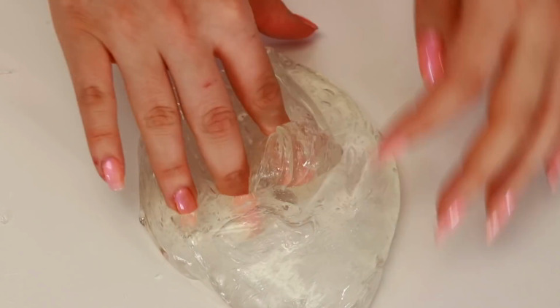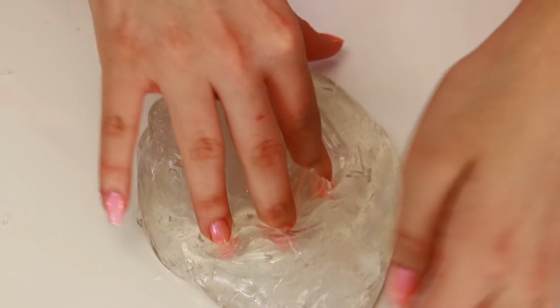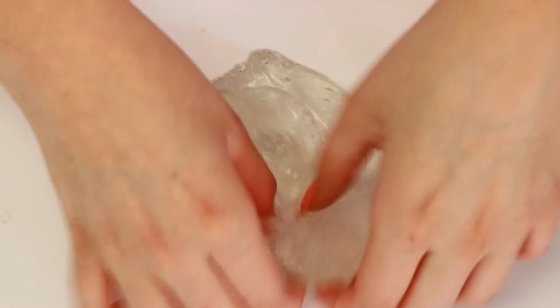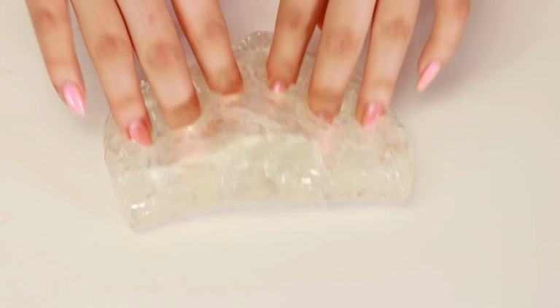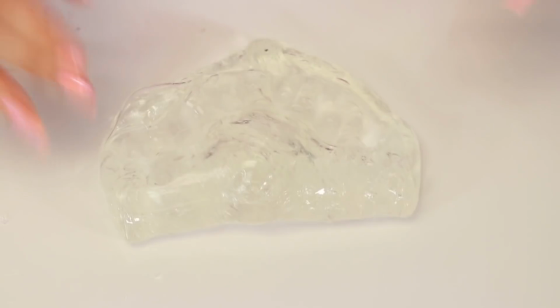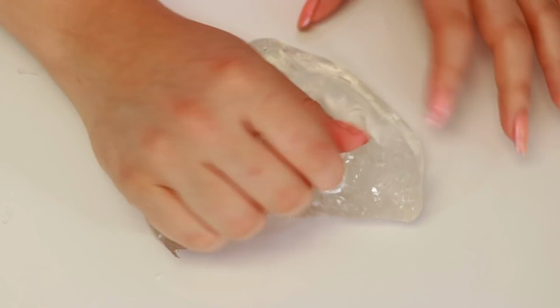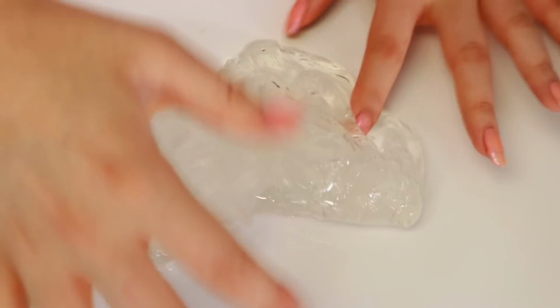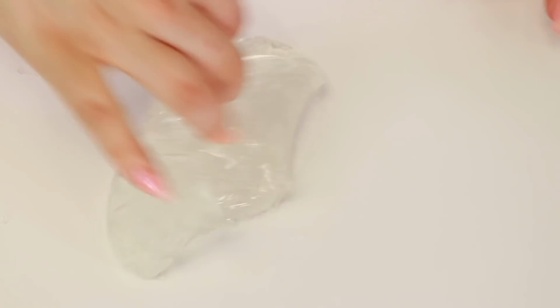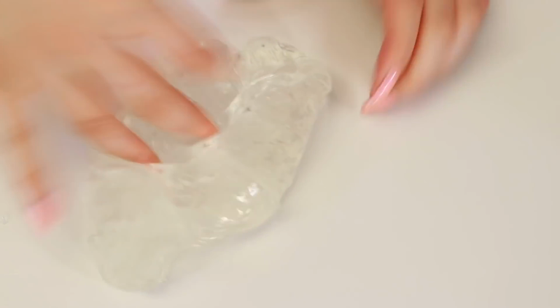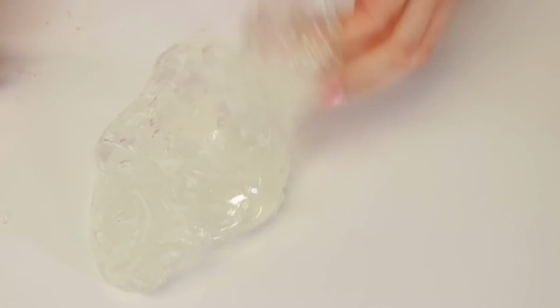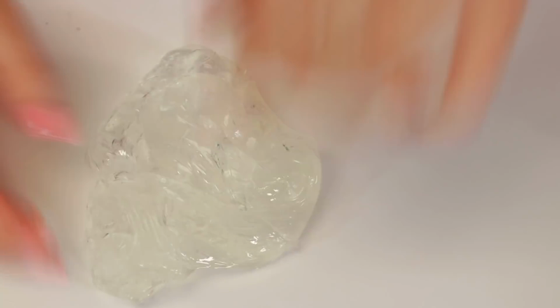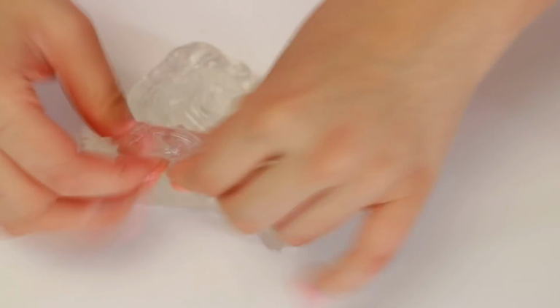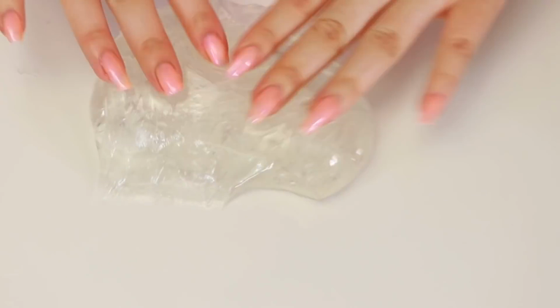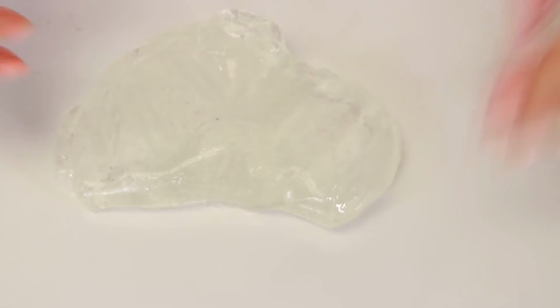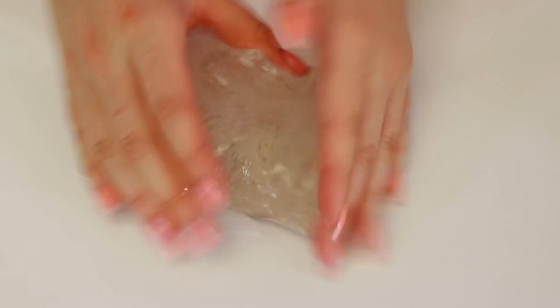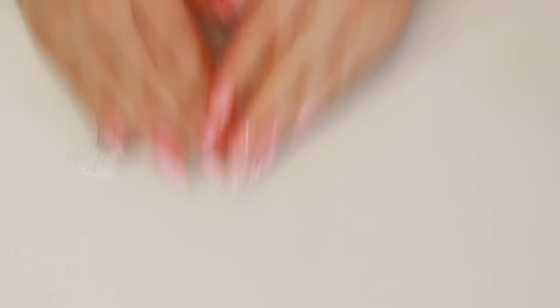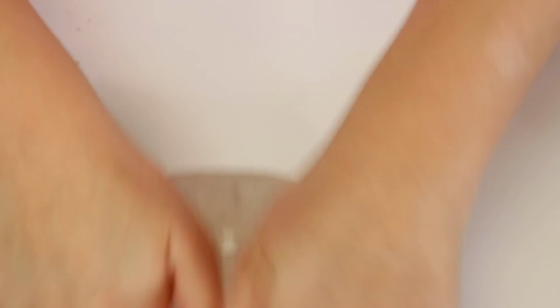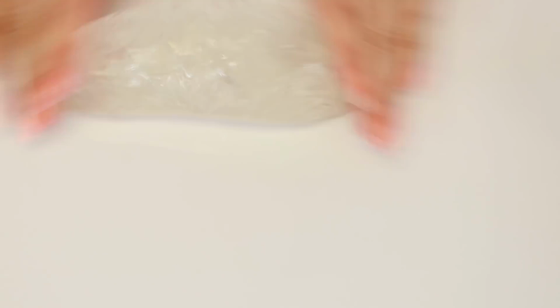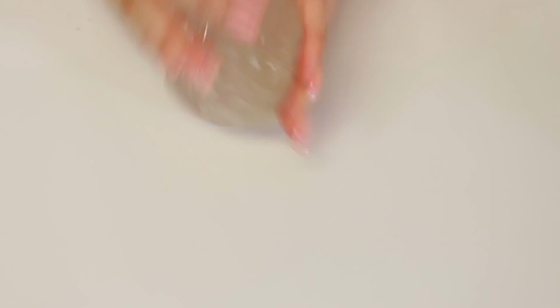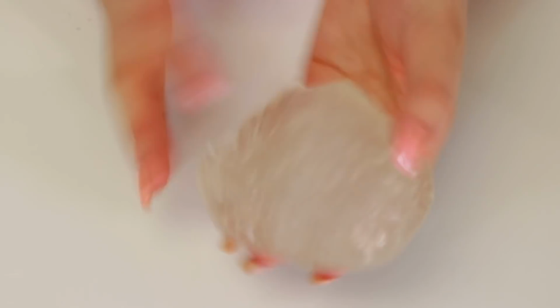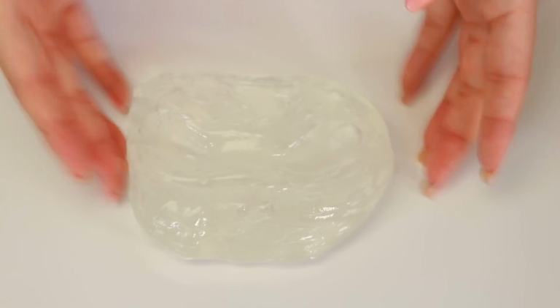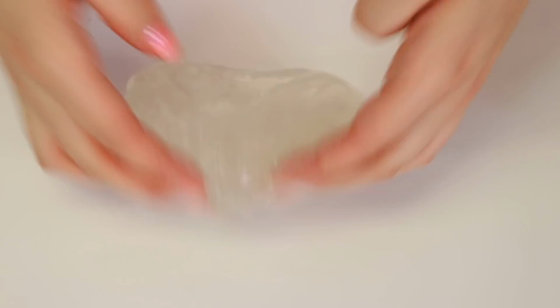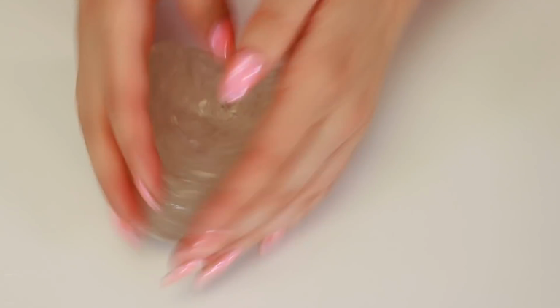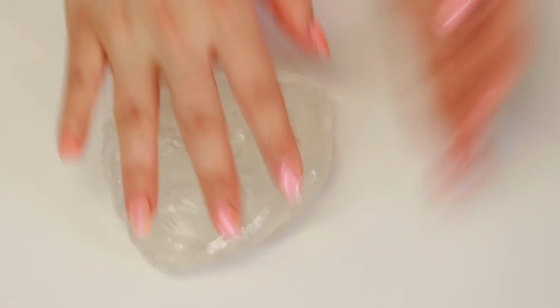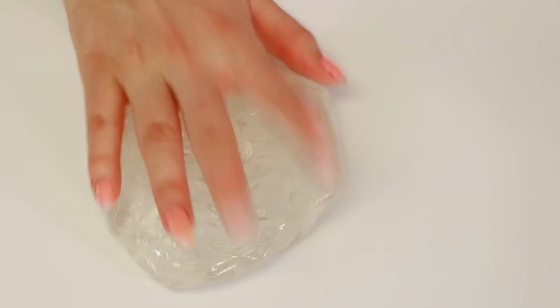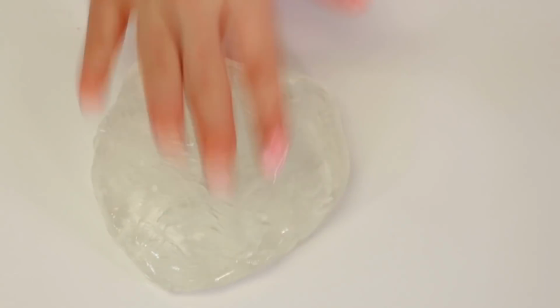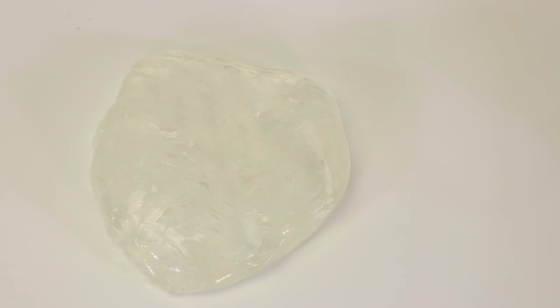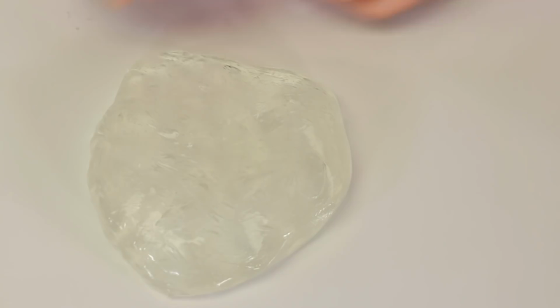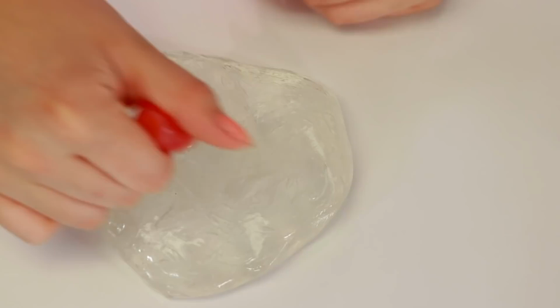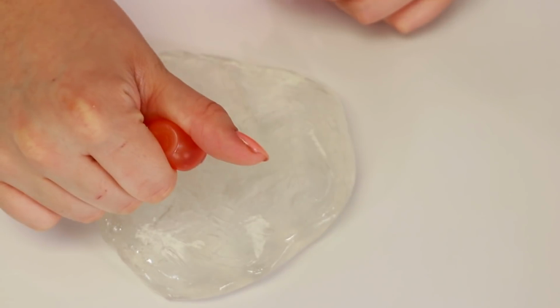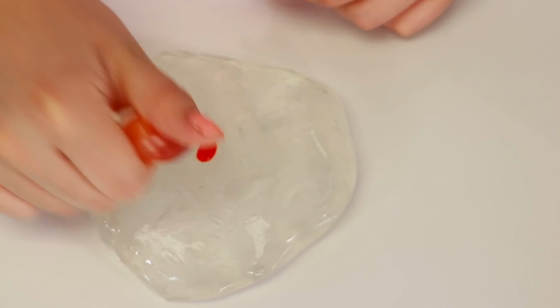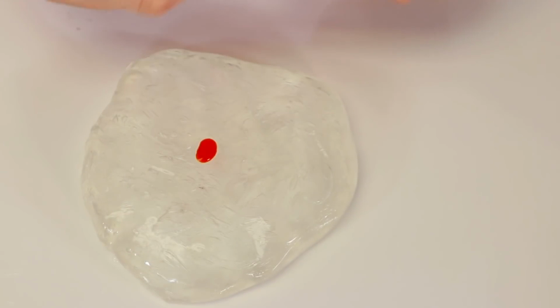So for this first one we're going to do clear, and I have no idea what color to make it. New Year's is like yellow and it's about celebration, right? I'm going to make it yellow. We're going to put some yellow food coloring in here.